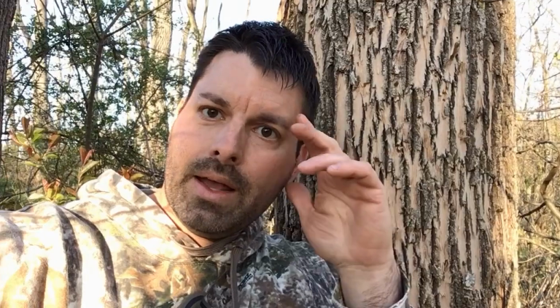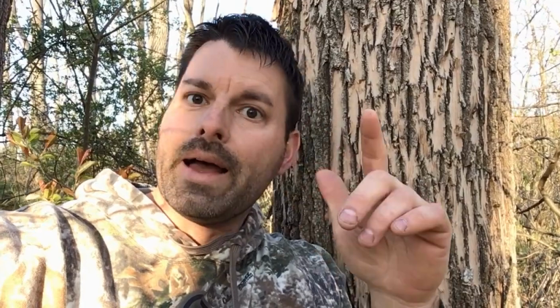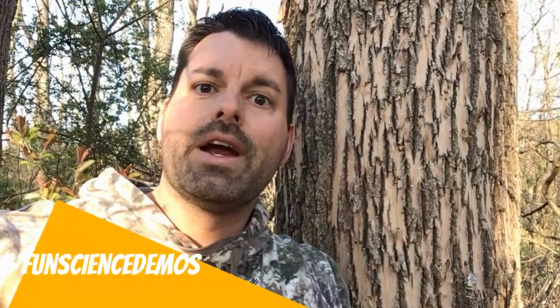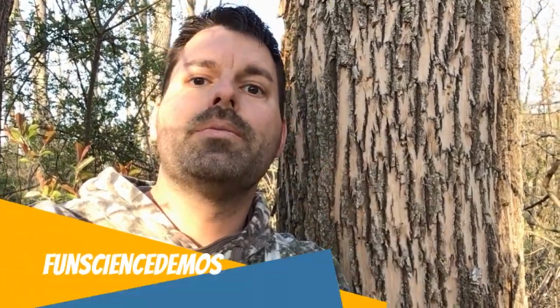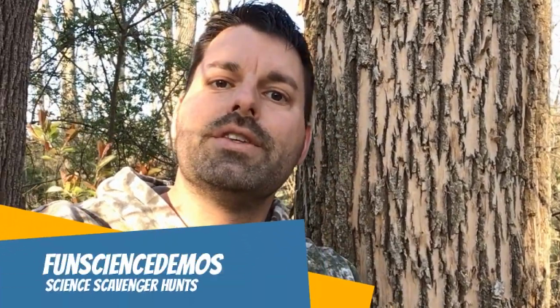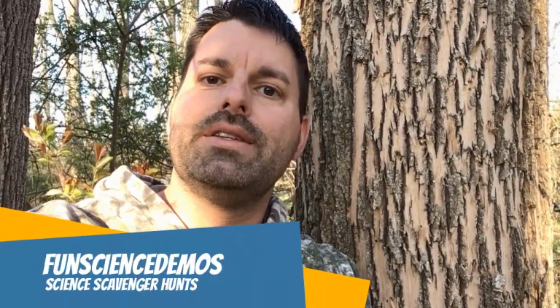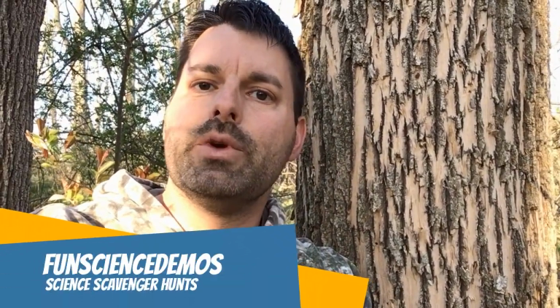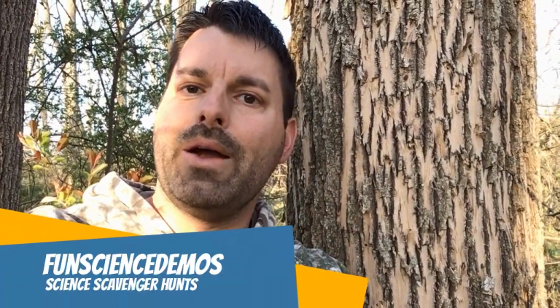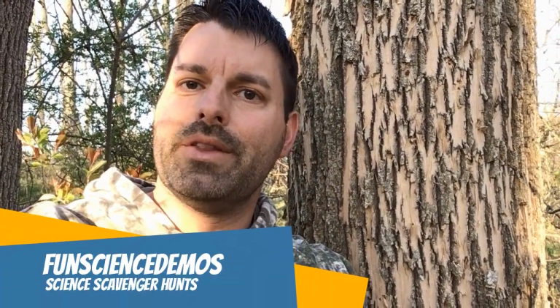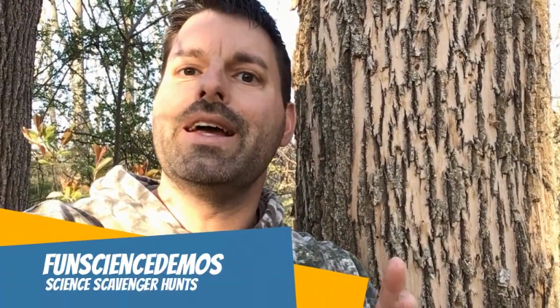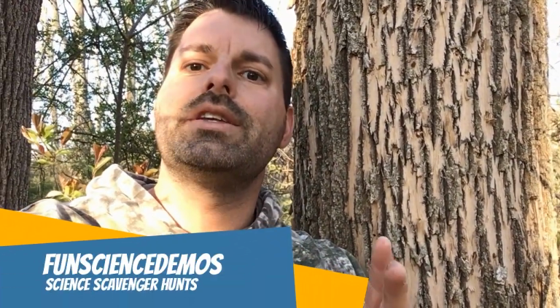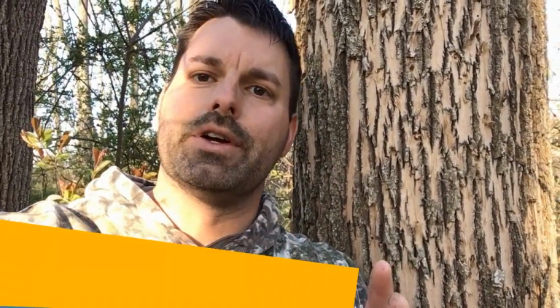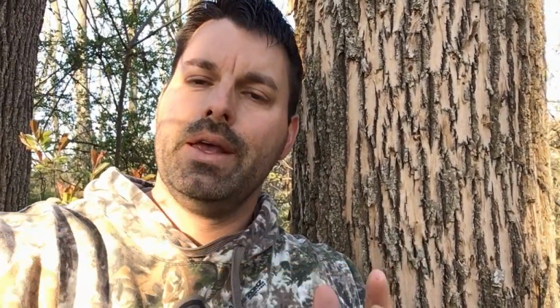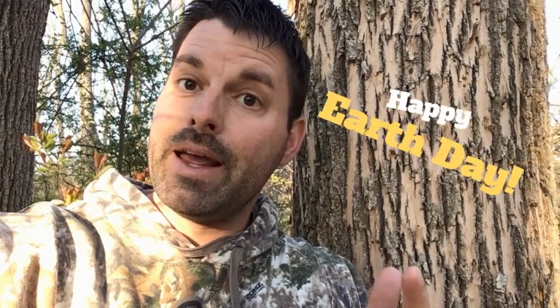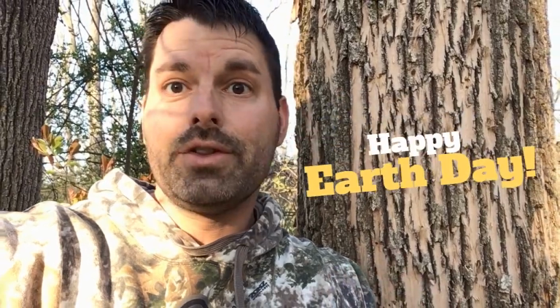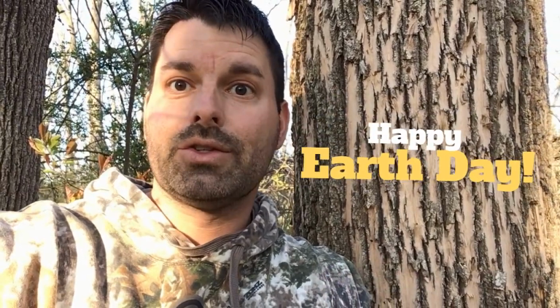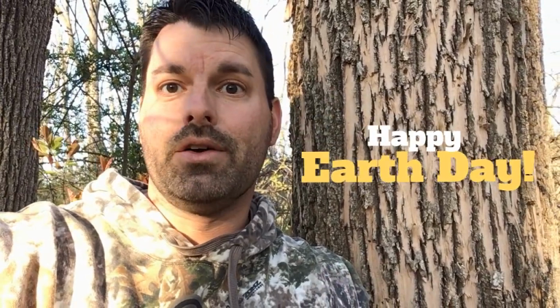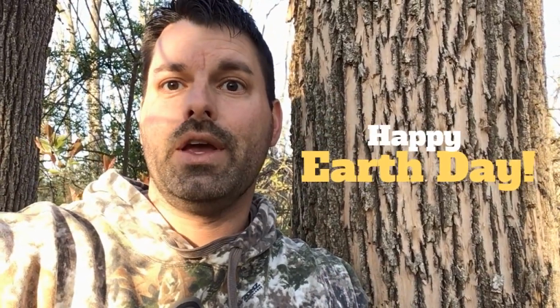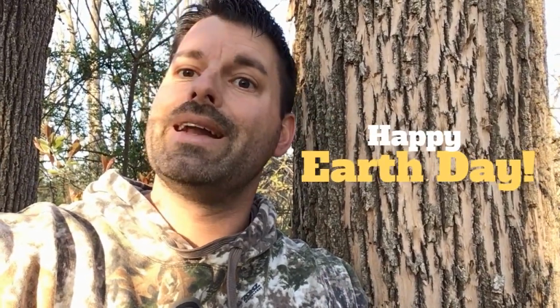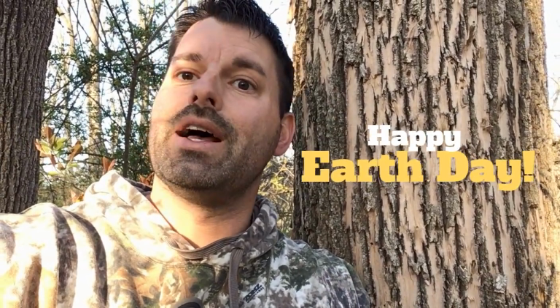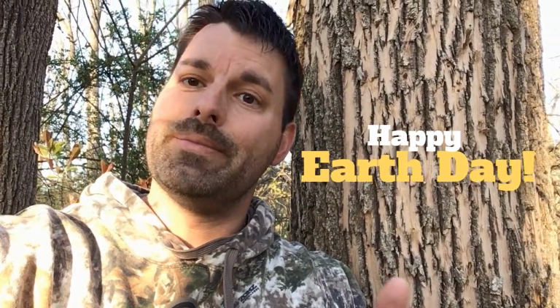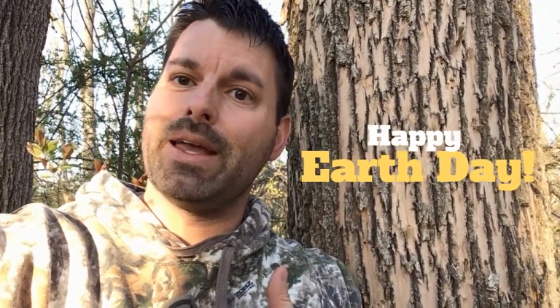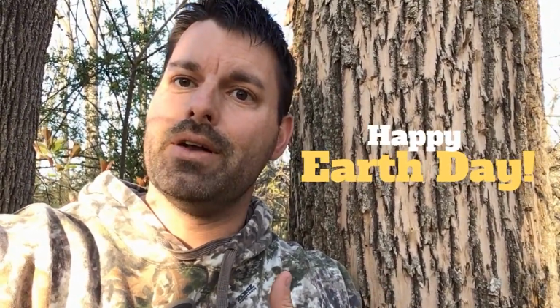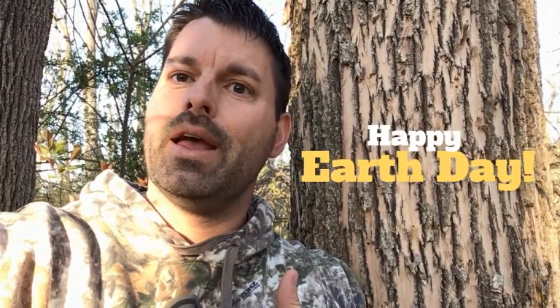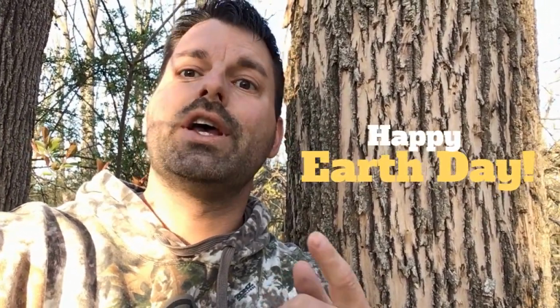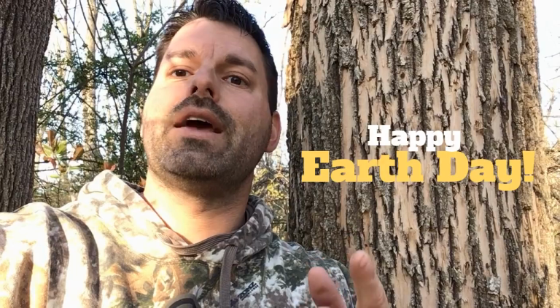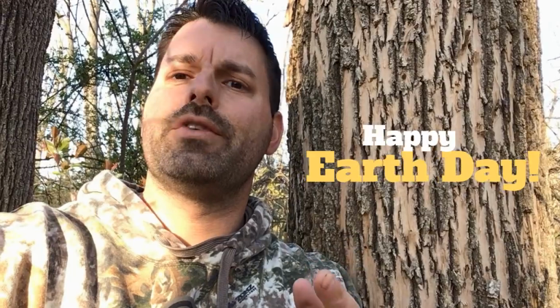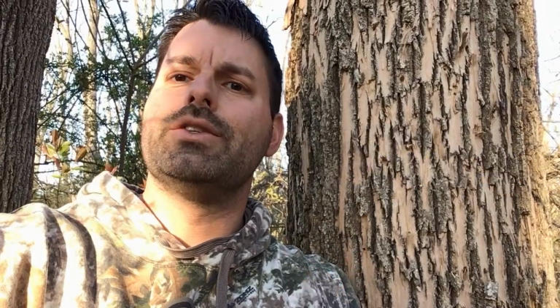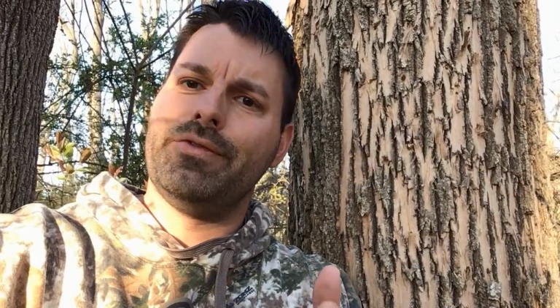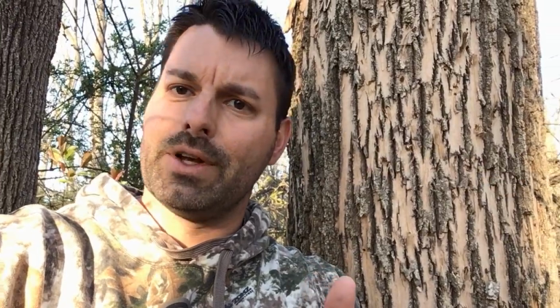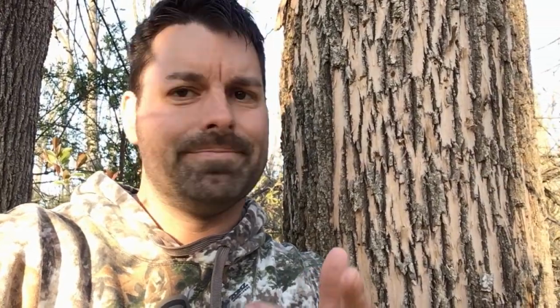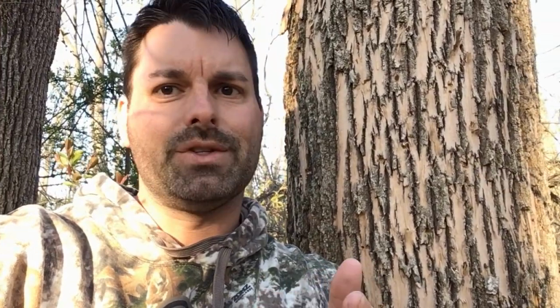Hi, I'm Jared. Welcome to Fun Science Demos. We are back with another science scavenger hunt. And today is Earth Day, so in honor of Earth Day, we headed outside into my backyard, and our science scavenger hunt for today is going to feature something outside.